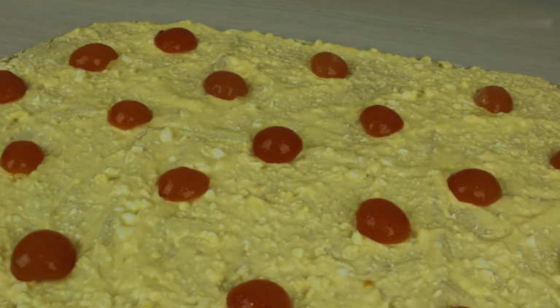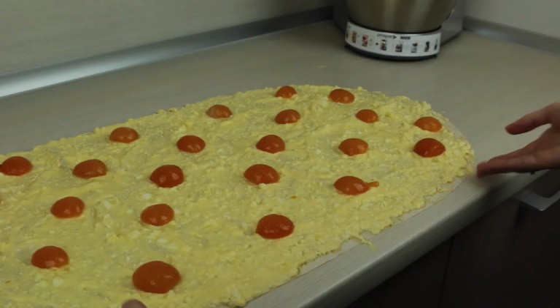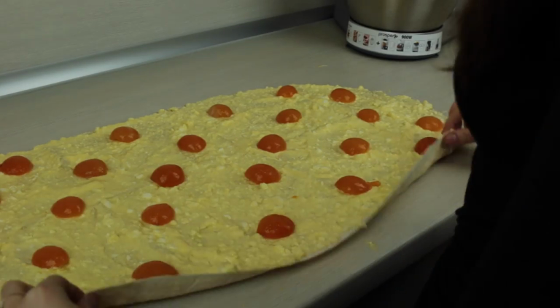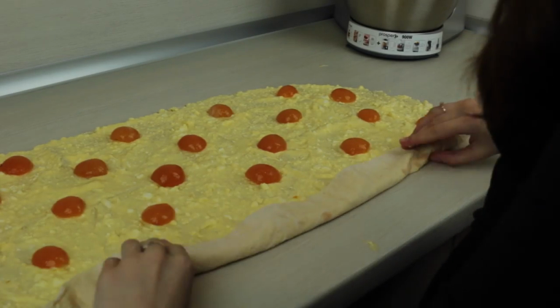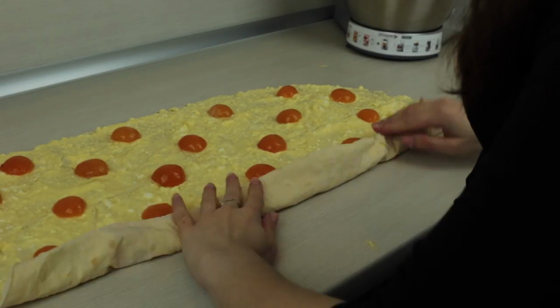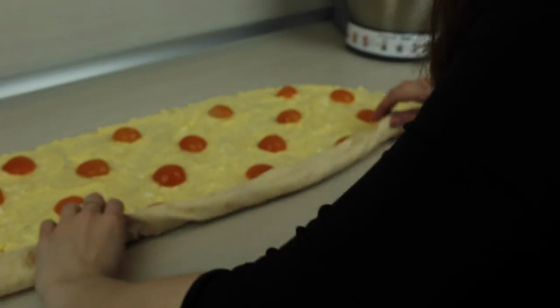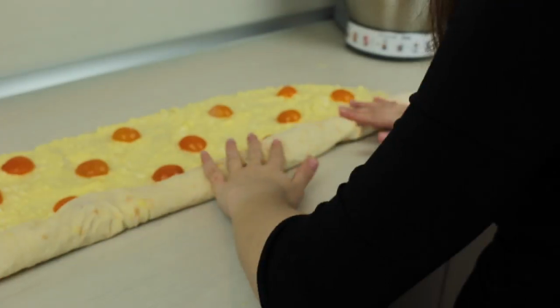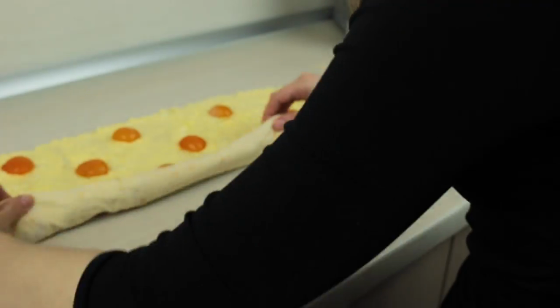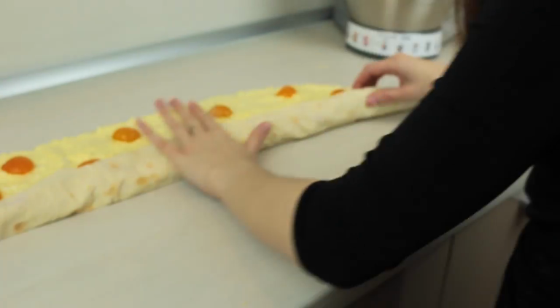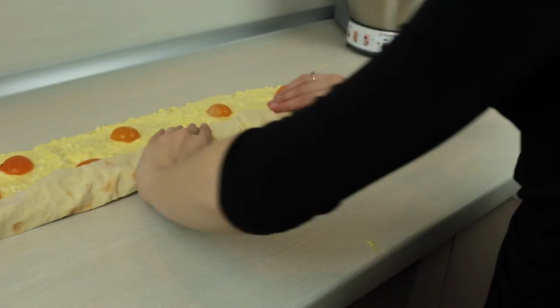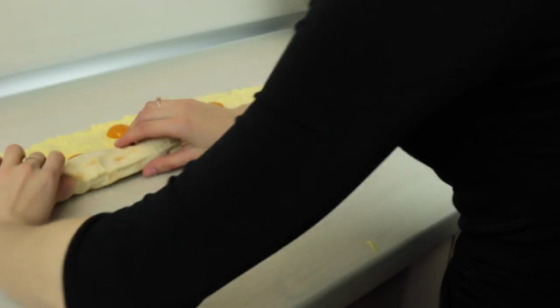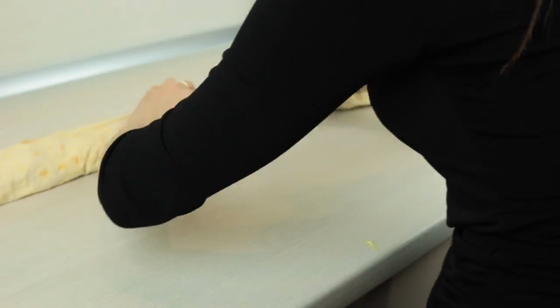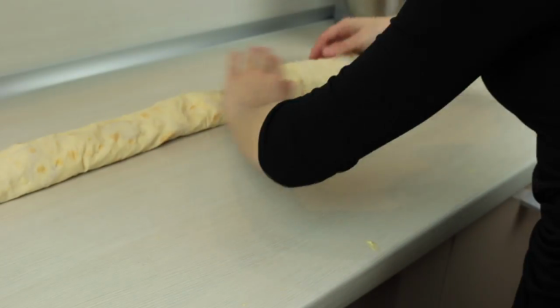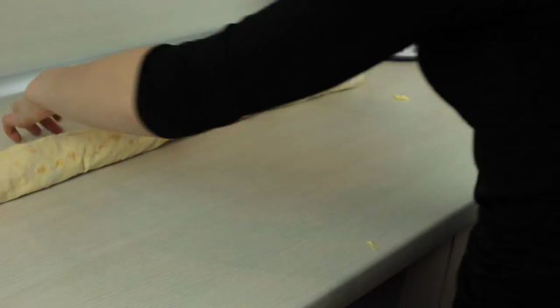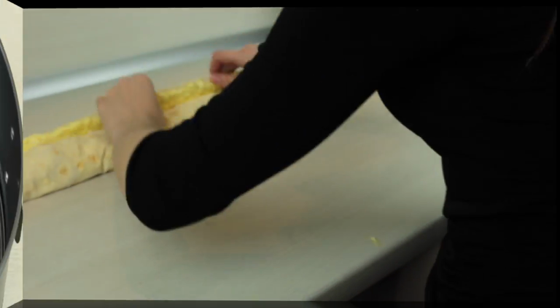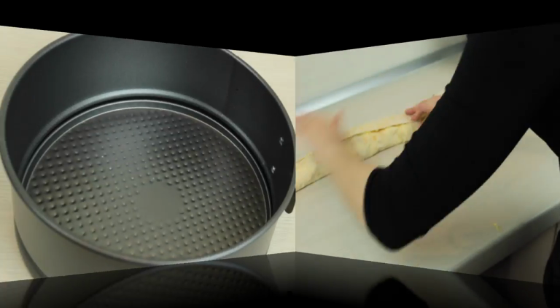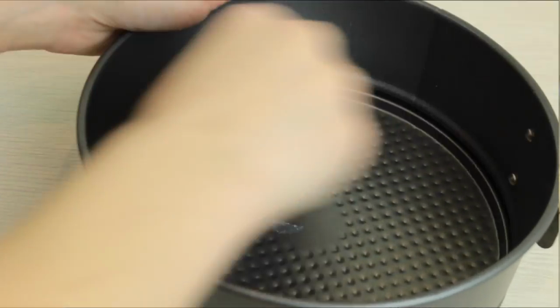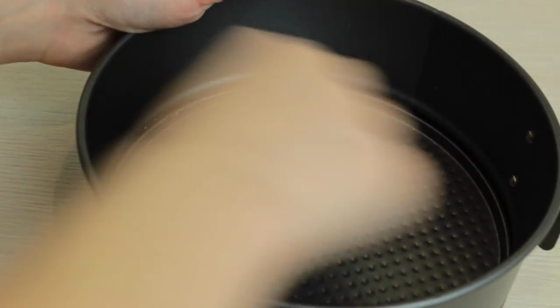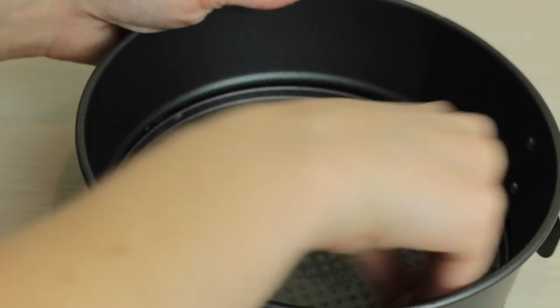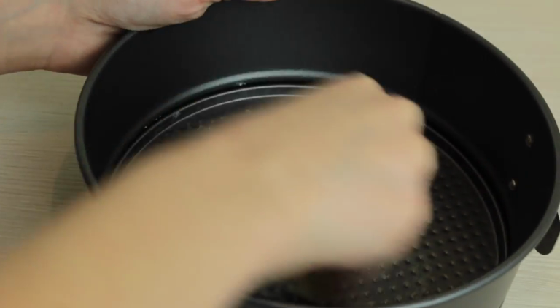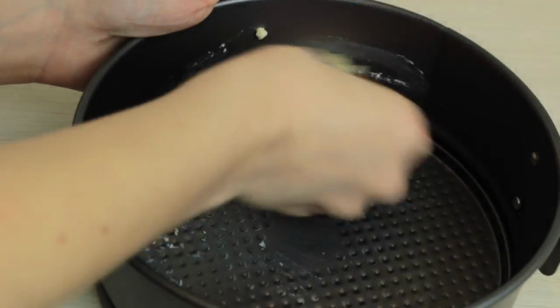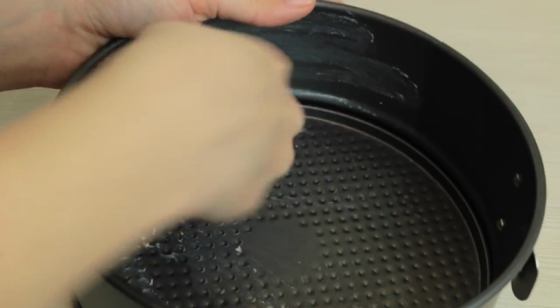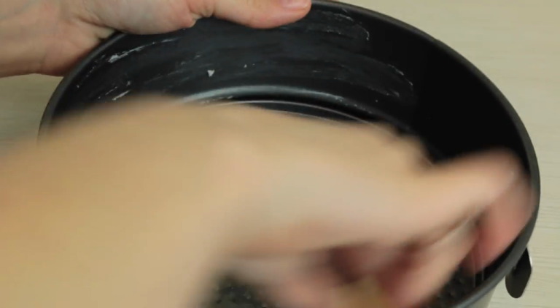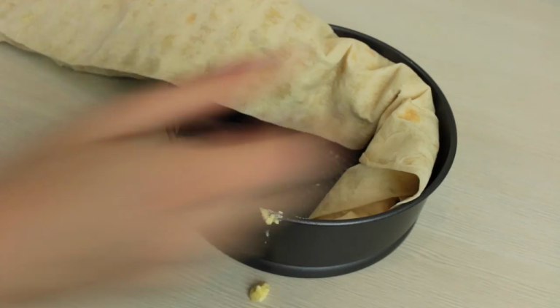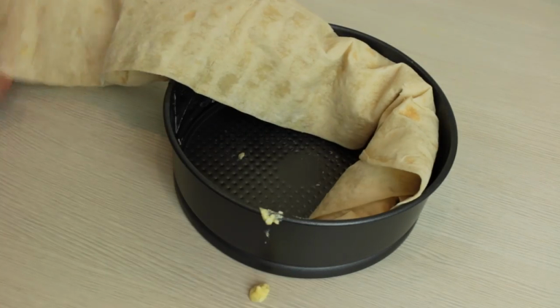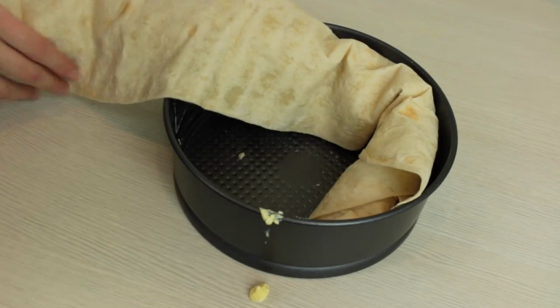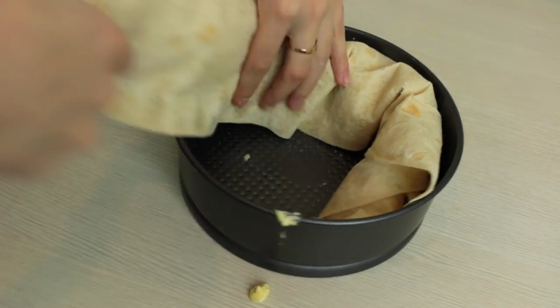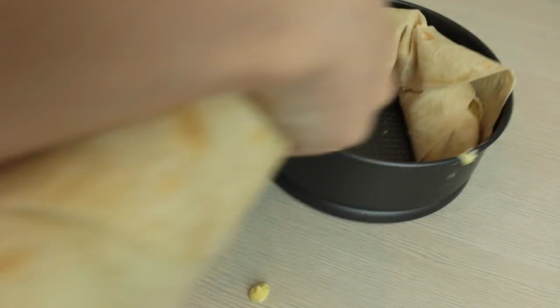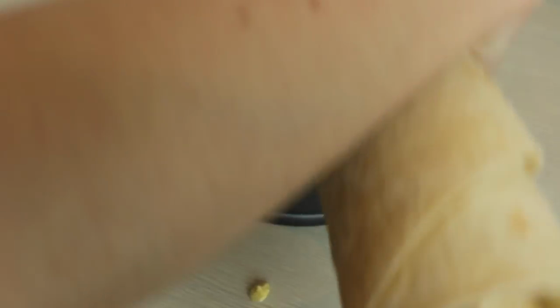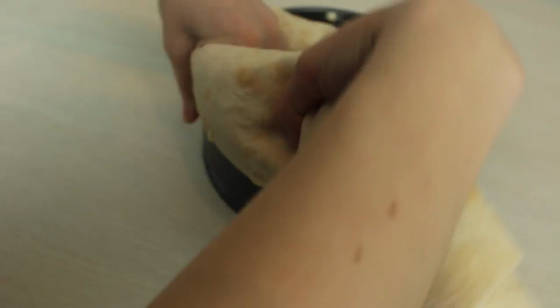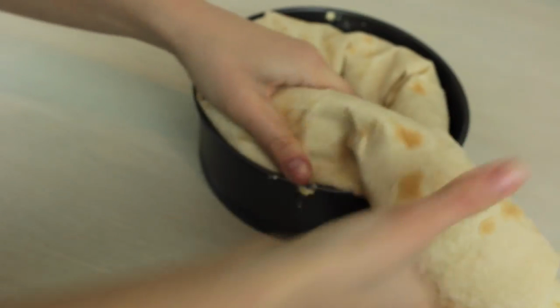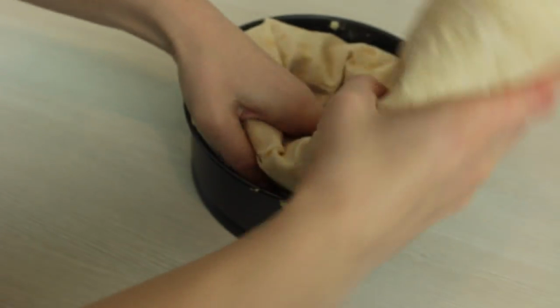Place them in the order of a chessboard. When done, roll it into a roll. Now get a round baking dish, grease it with a piece of butter, and move your roll into it. We are supposed to get a snail form.